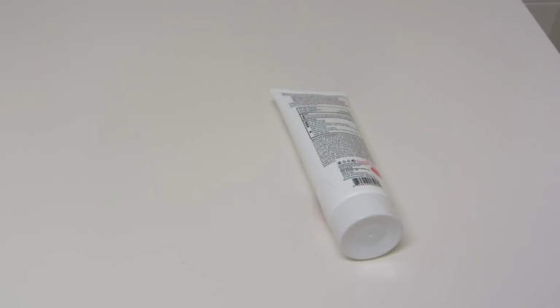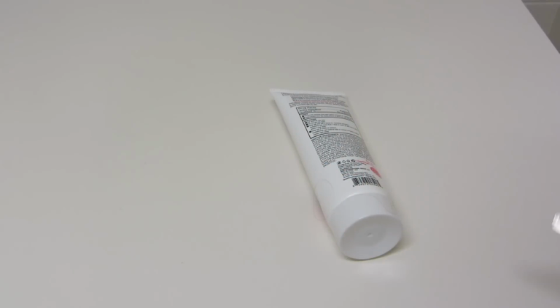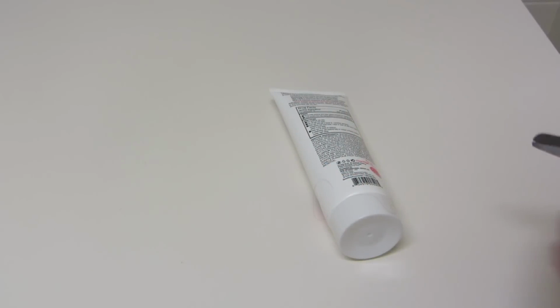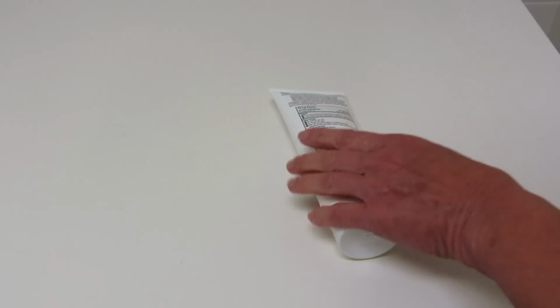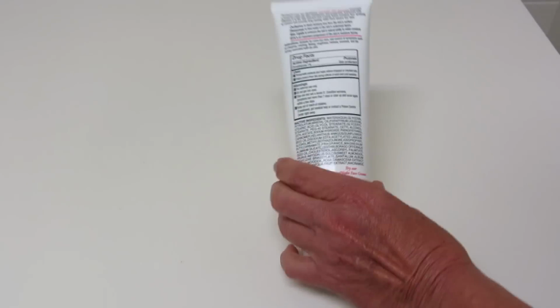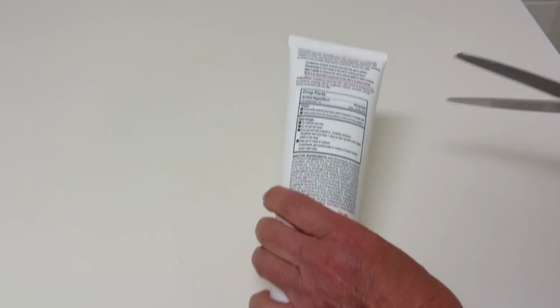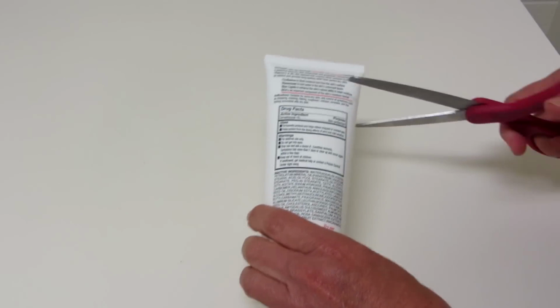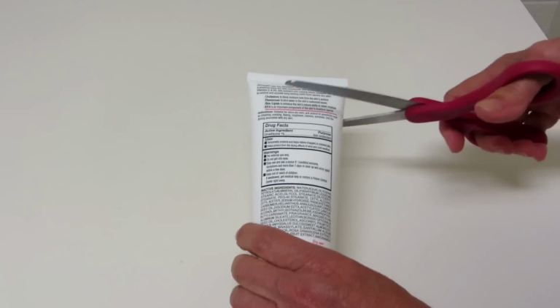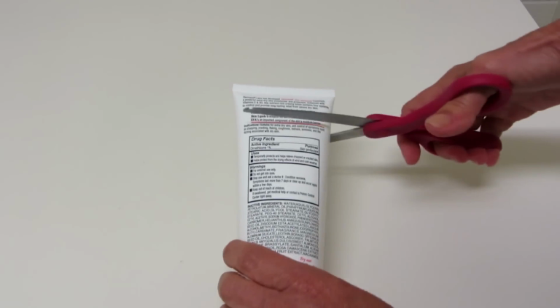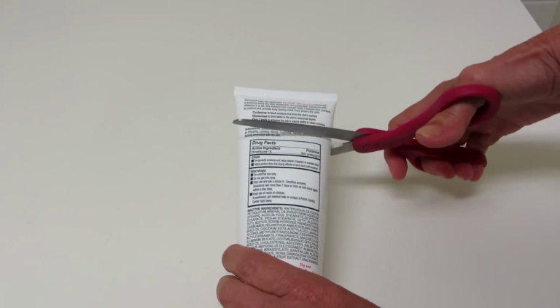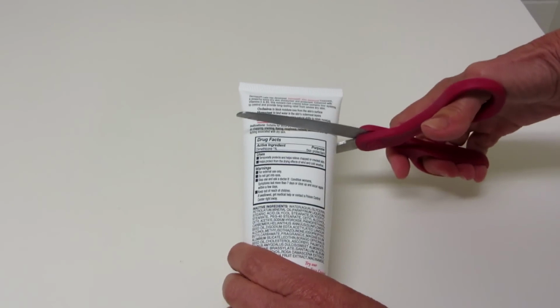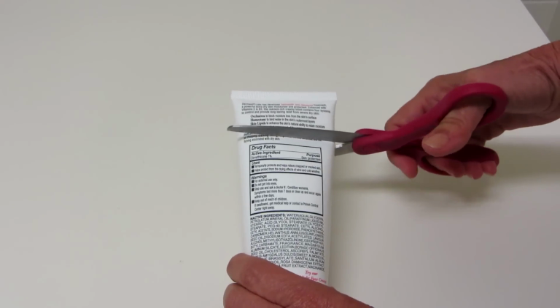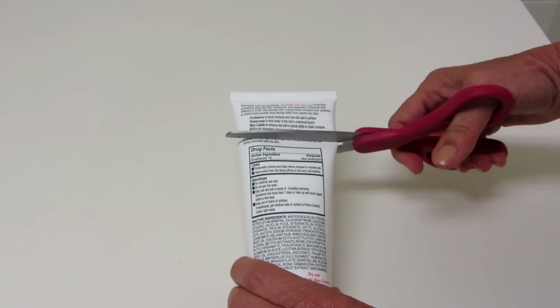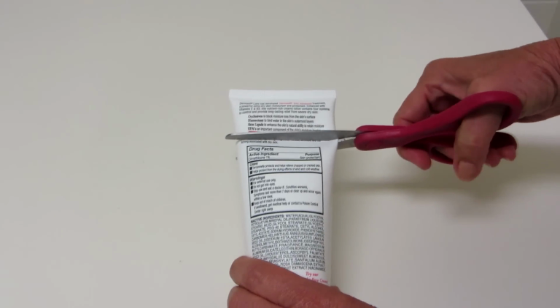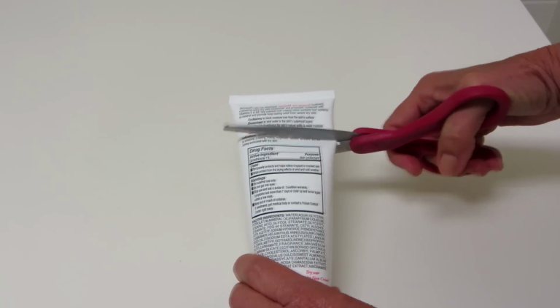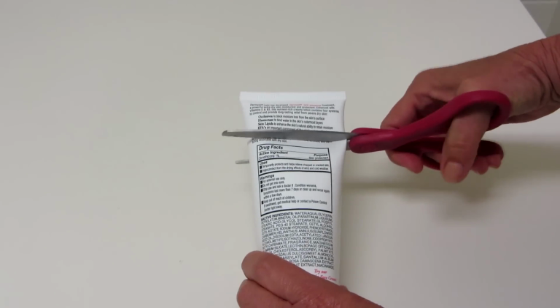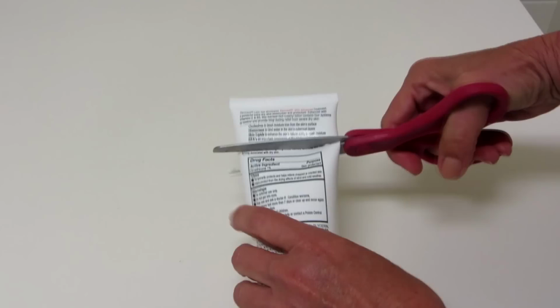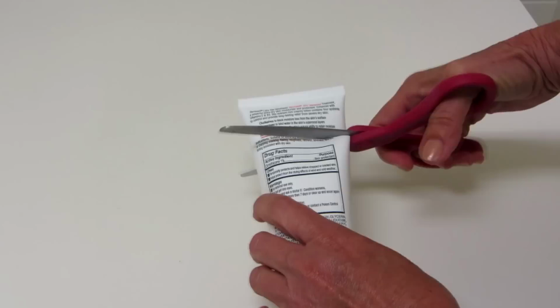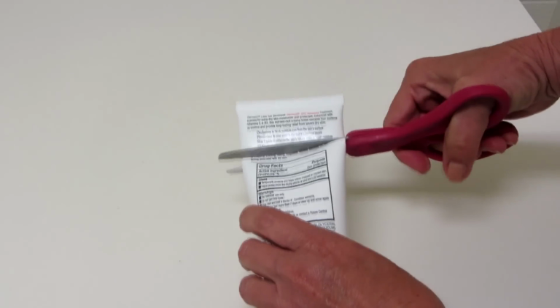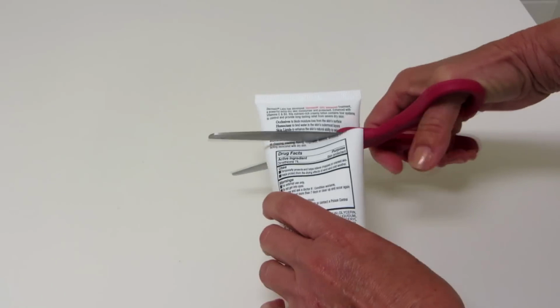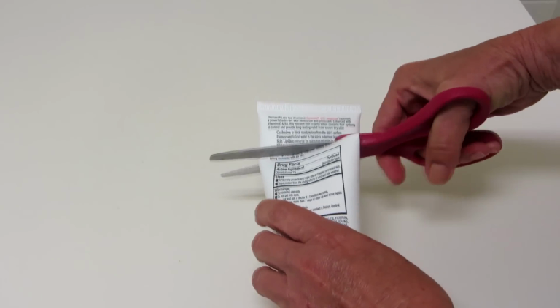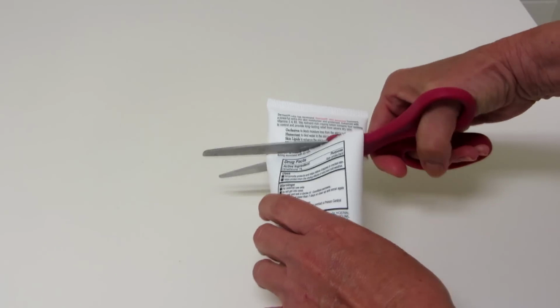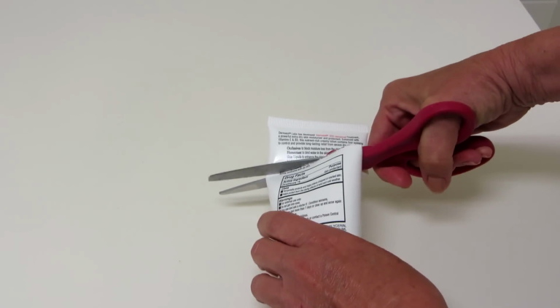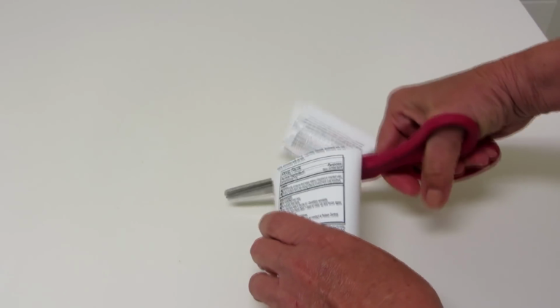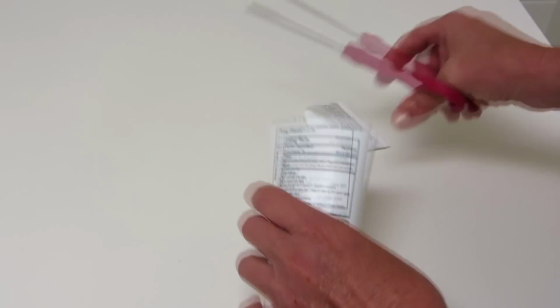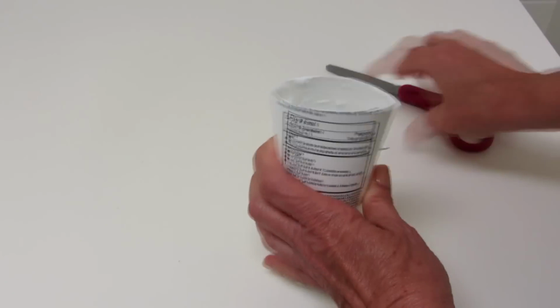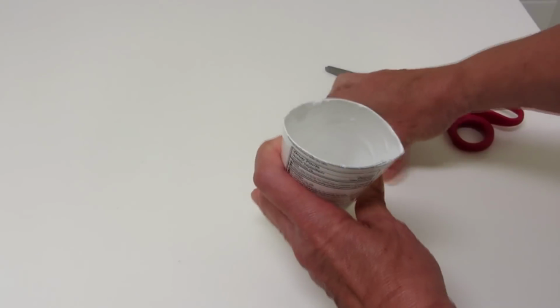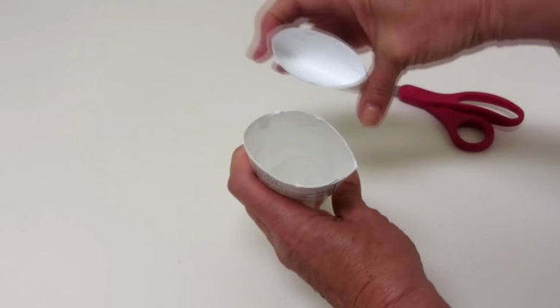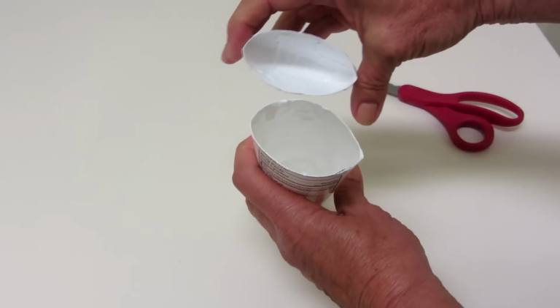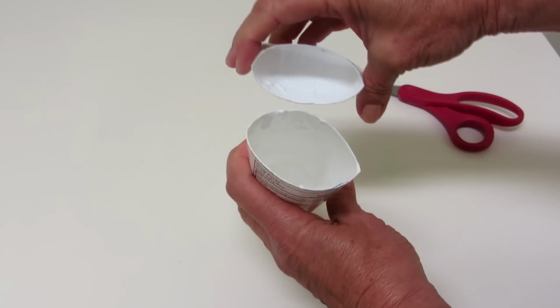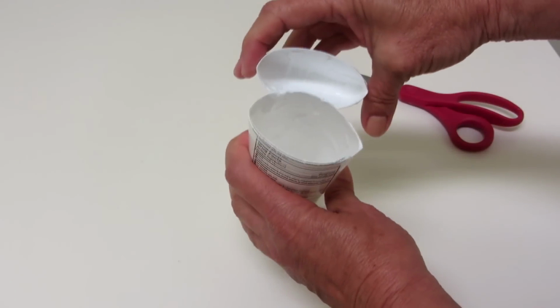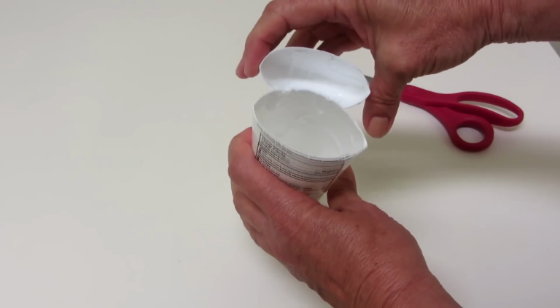Take your empty lotion bottle and a pair of sharp scissors and simply cut it off an inch or two below the top. Then you want to clean out any leftover lotion. I washed and dried my container.